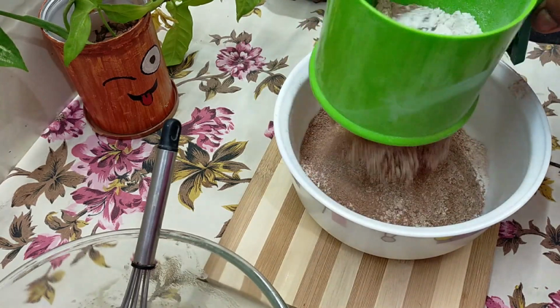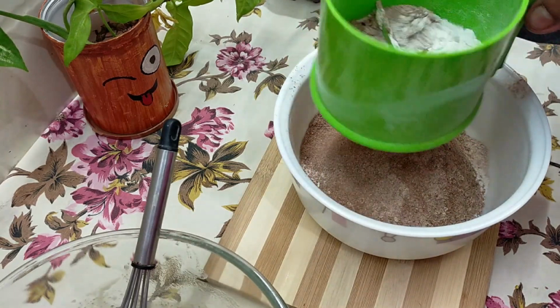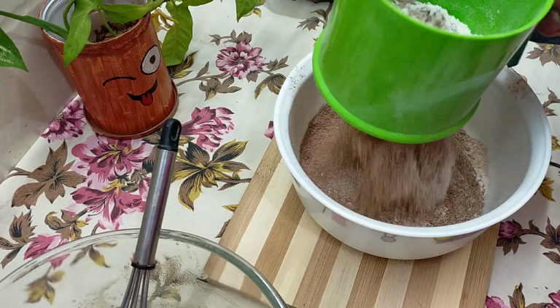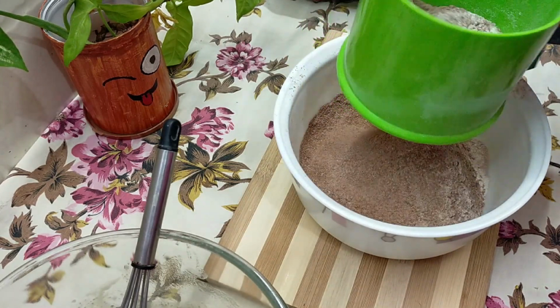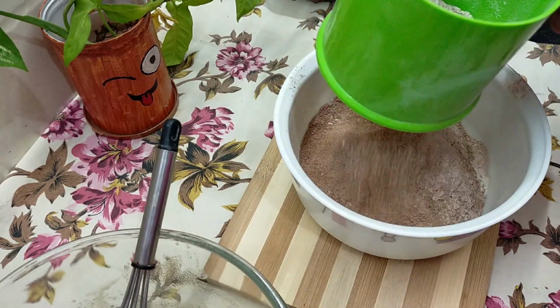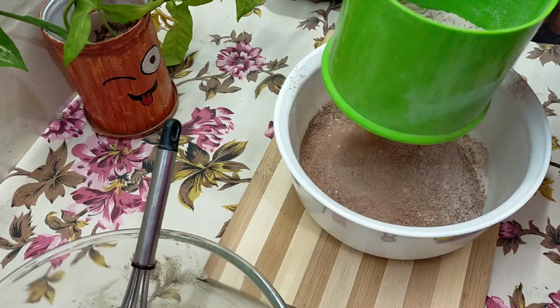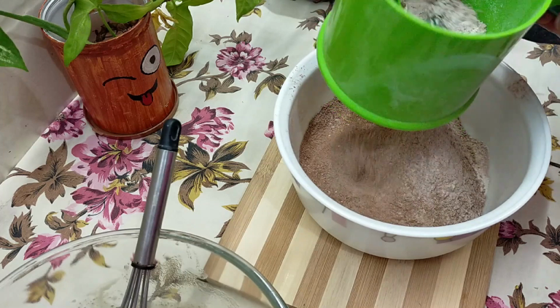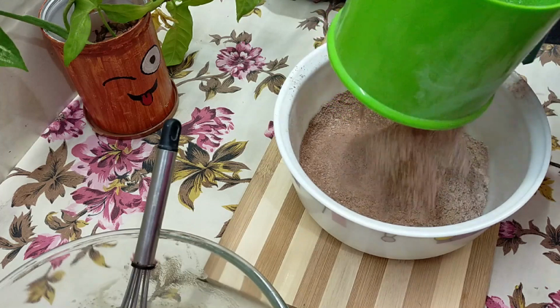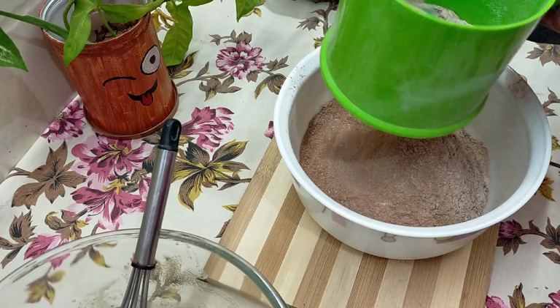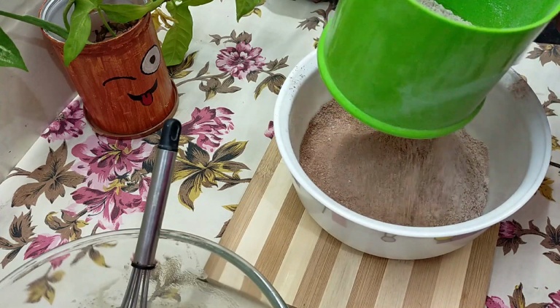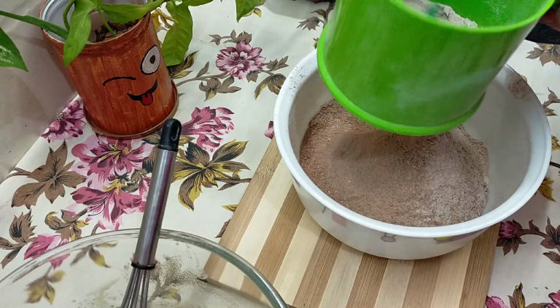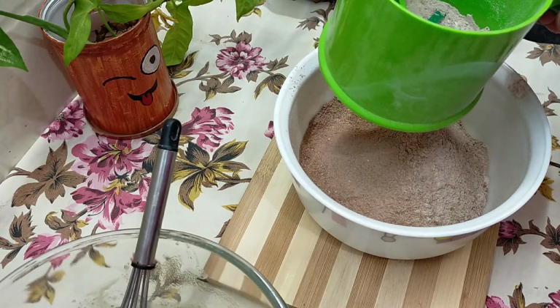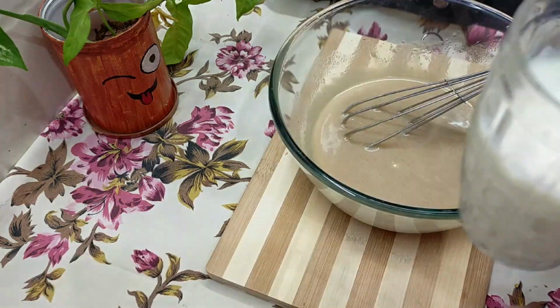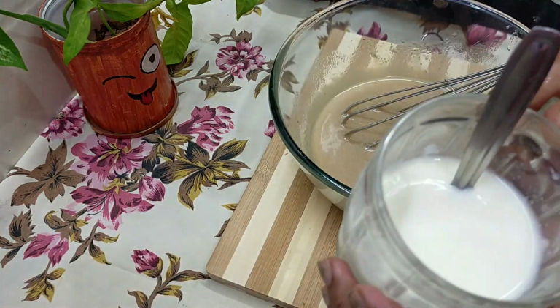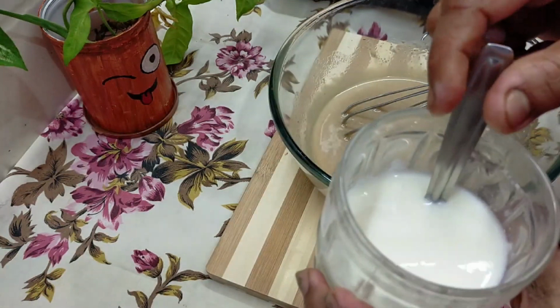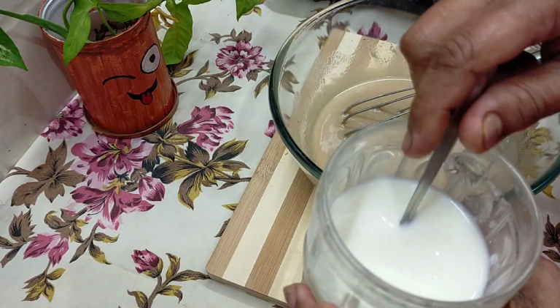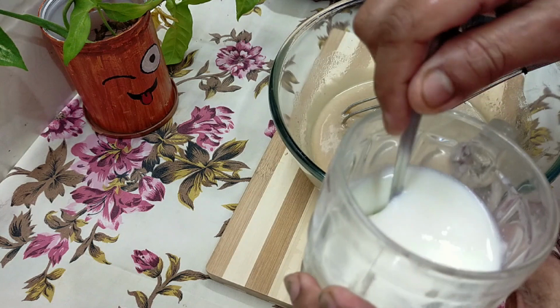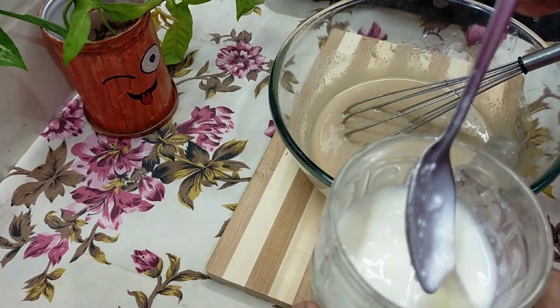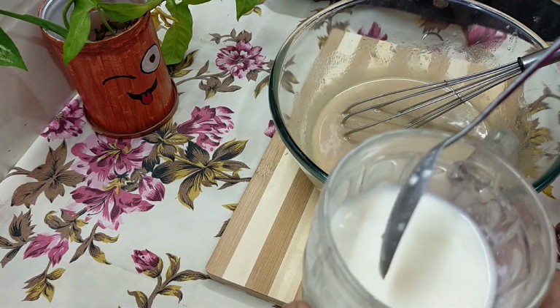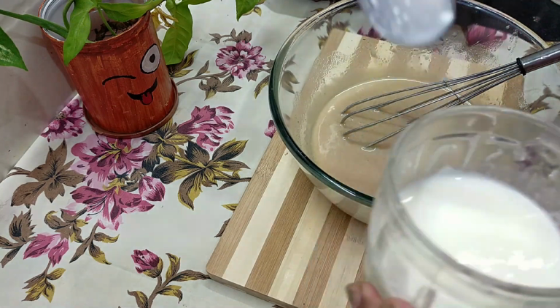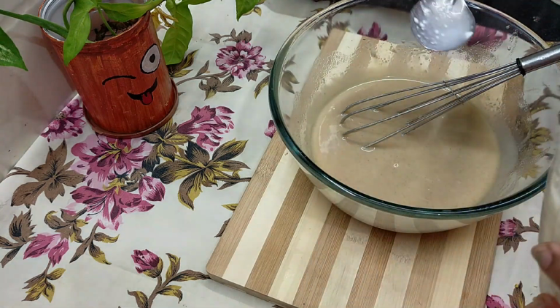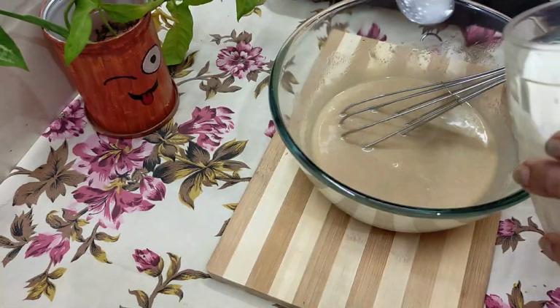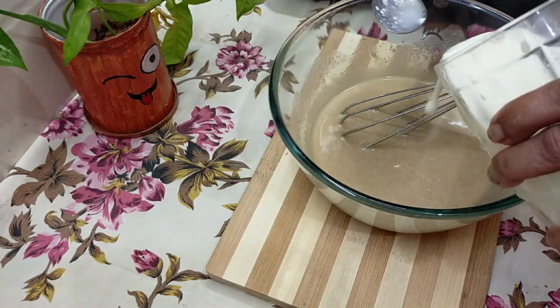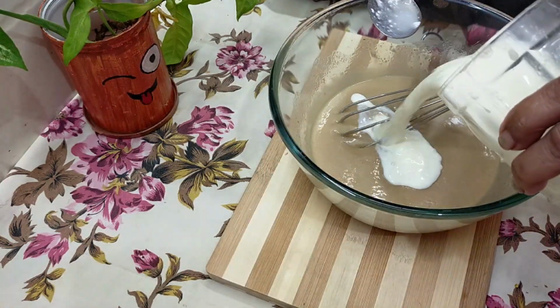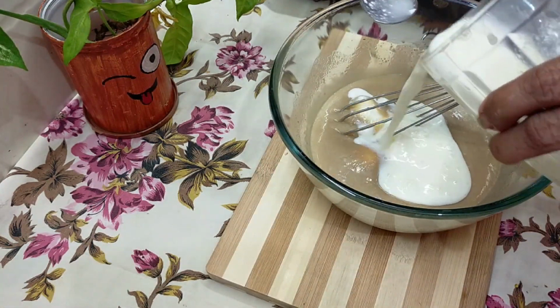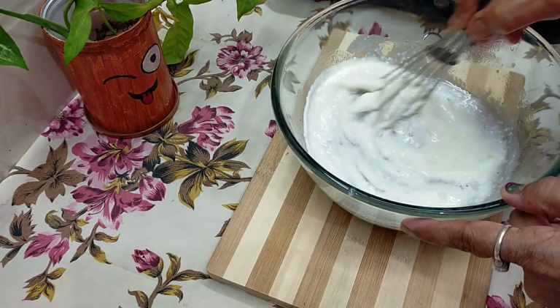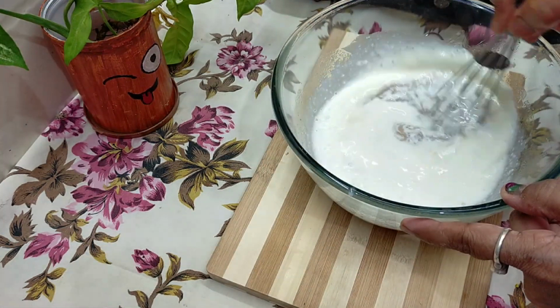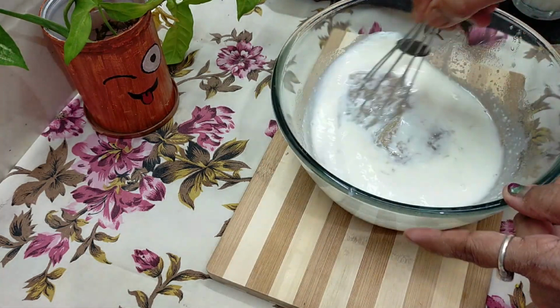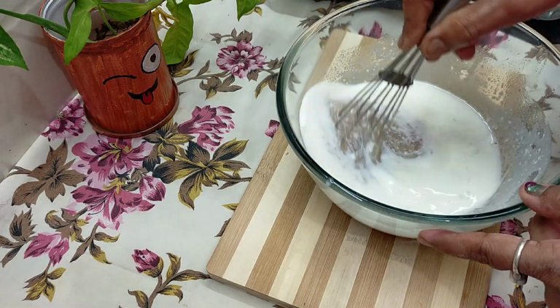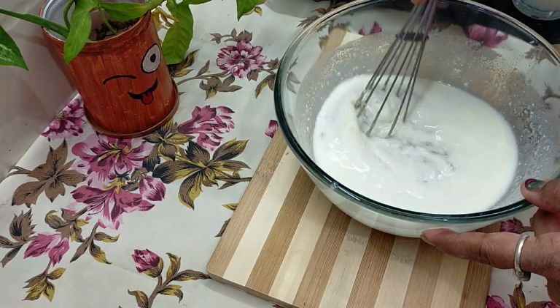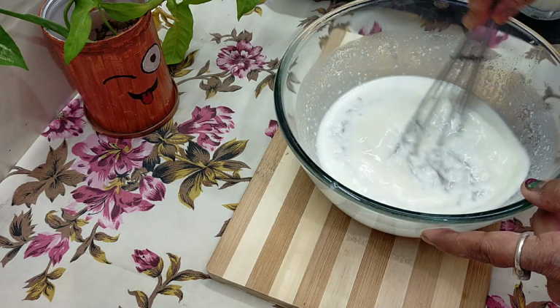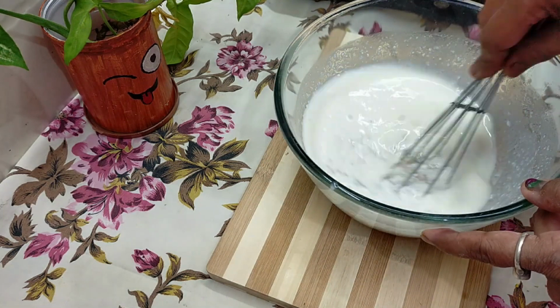The cake is perfect after 4 days. Use enough baking leaves to mix. Mix the dough well.